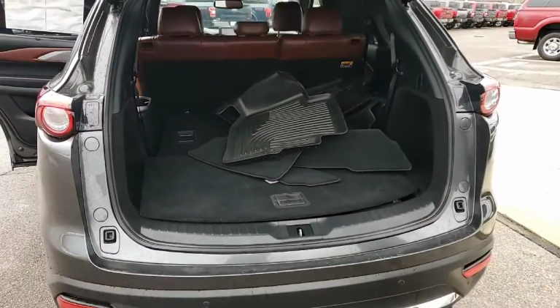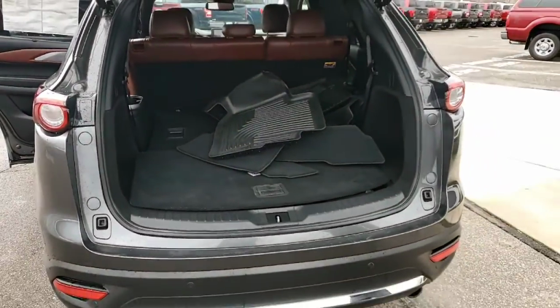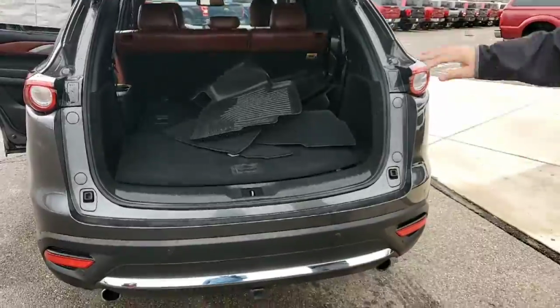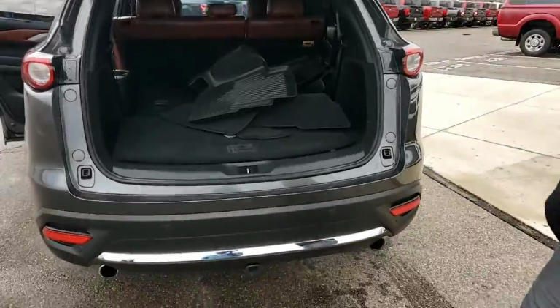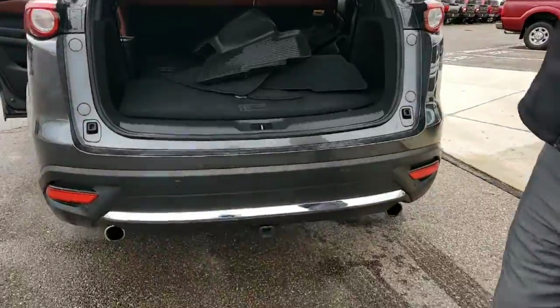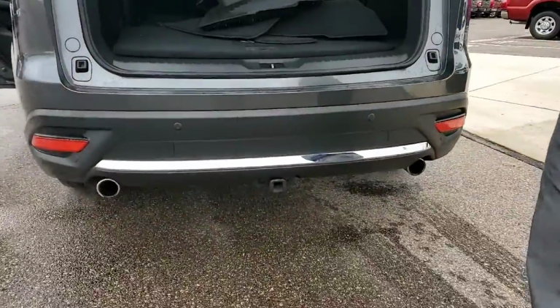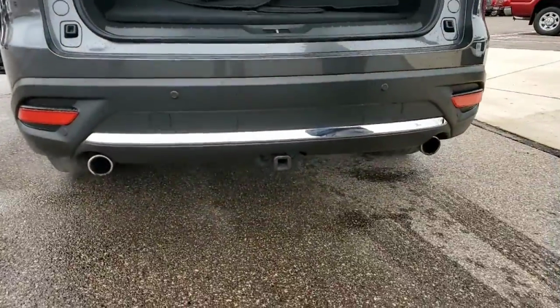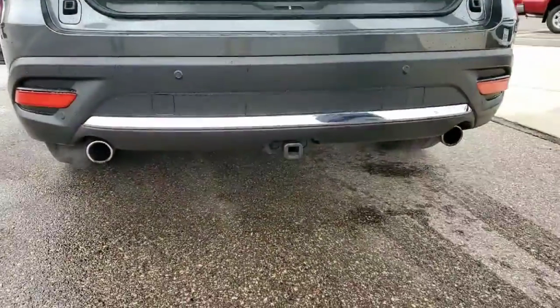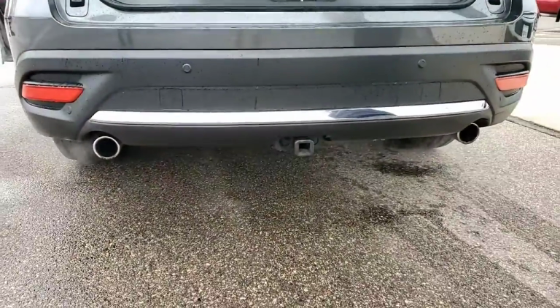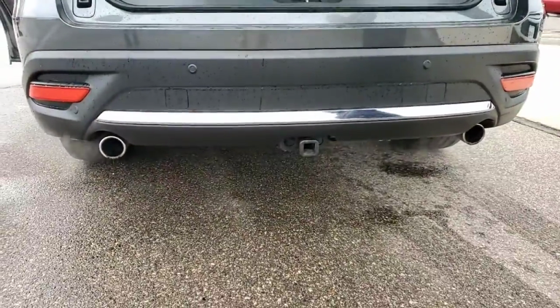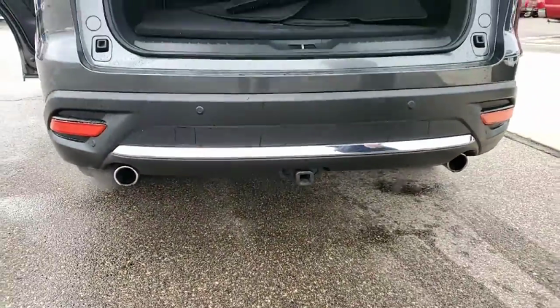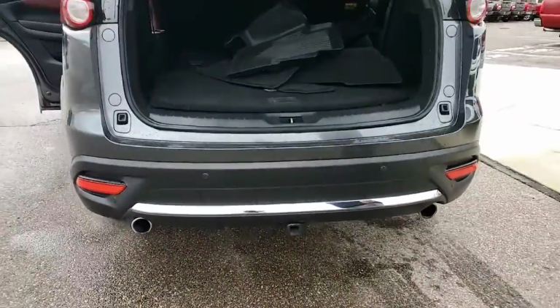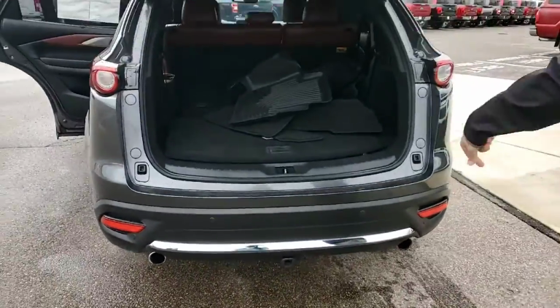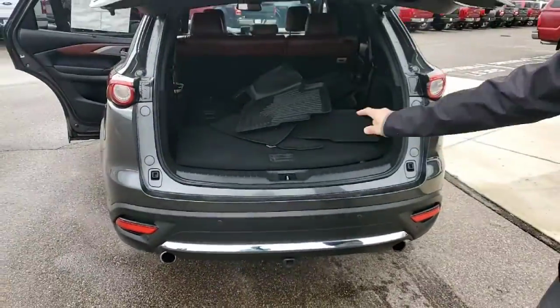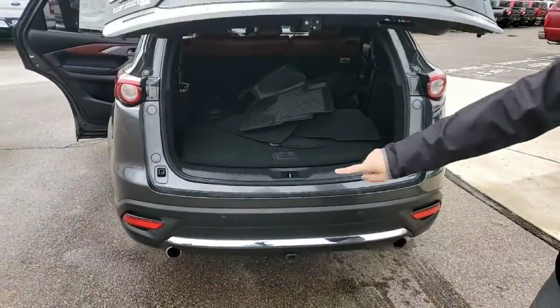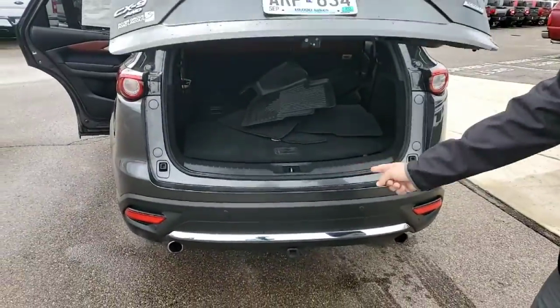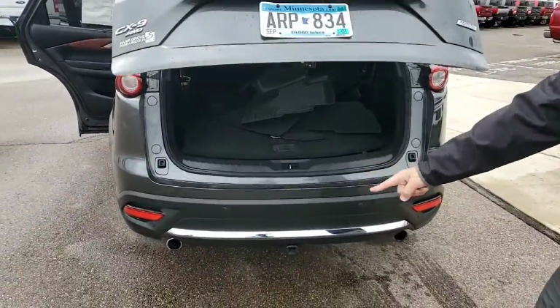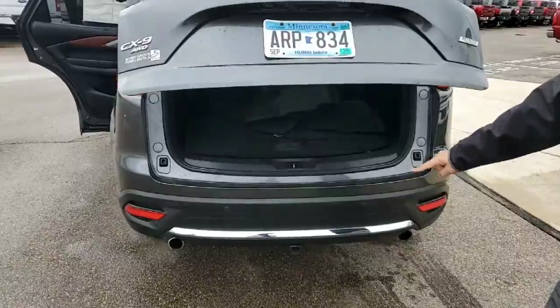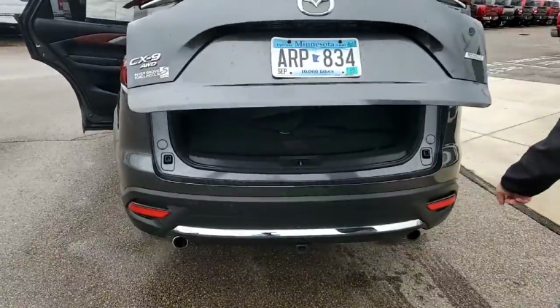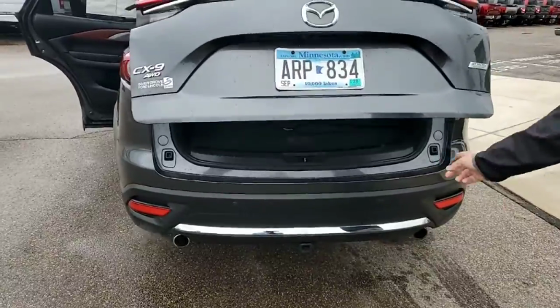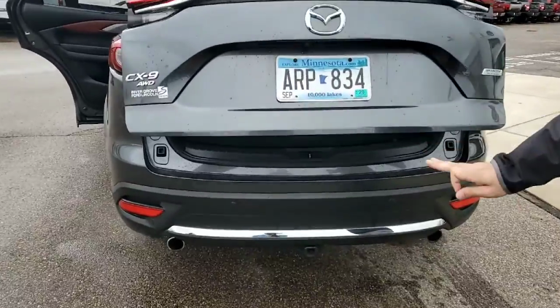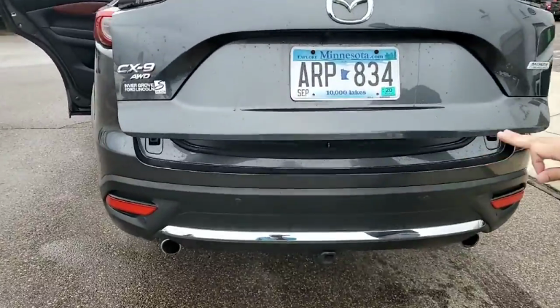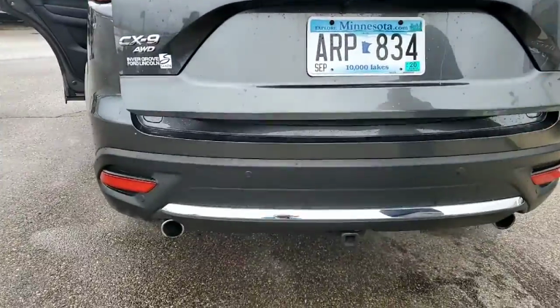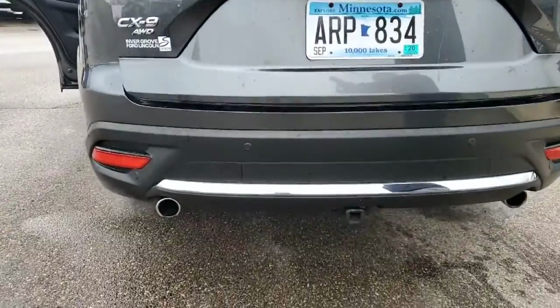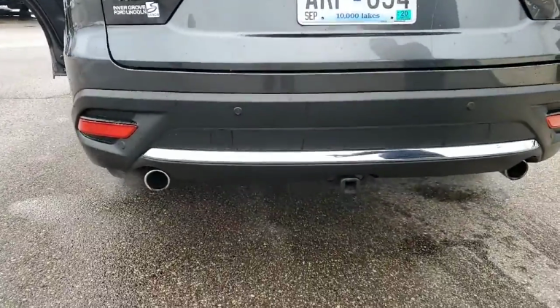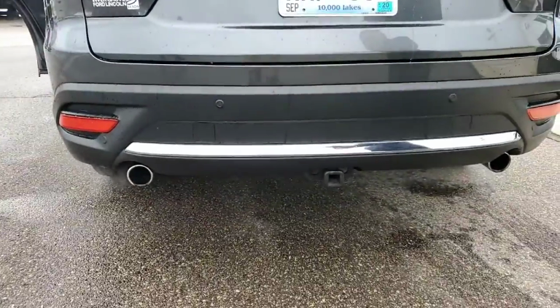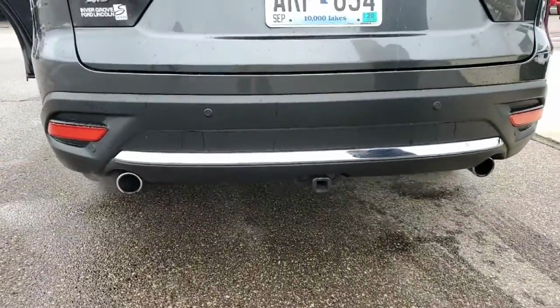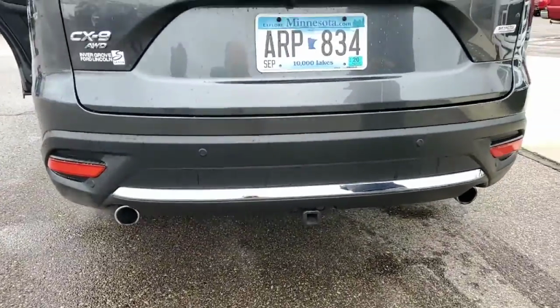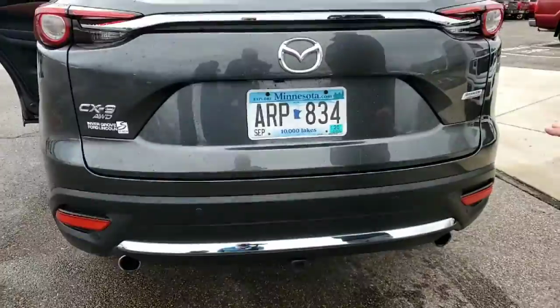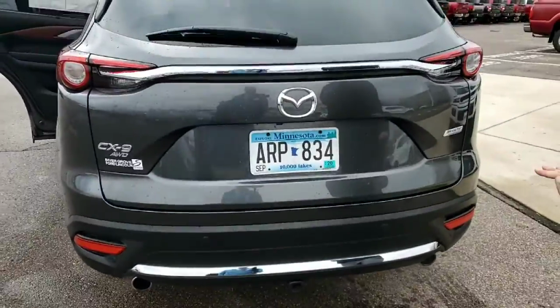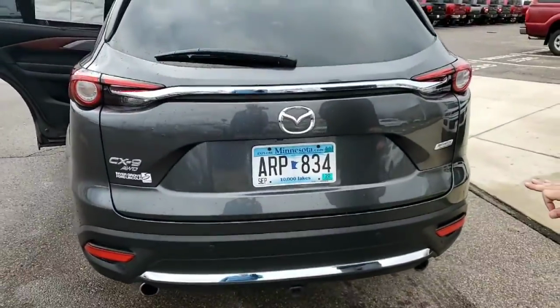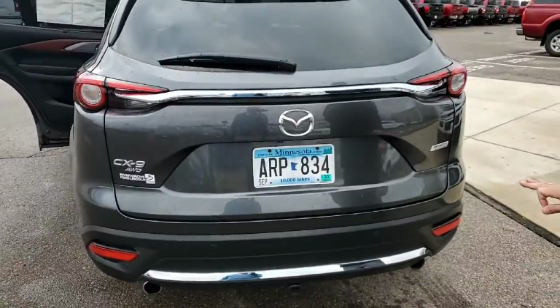Storage space is great, all wheel drive is even better. On the back you can see the backup sensors and a tow package with another chrome accent bar along the bottom of the vehicle.